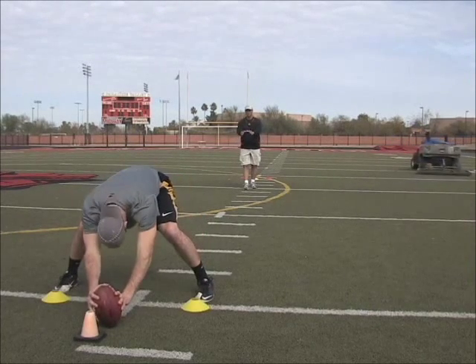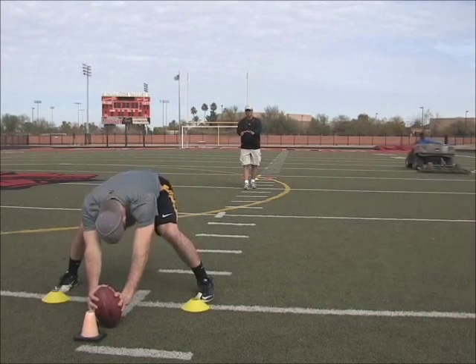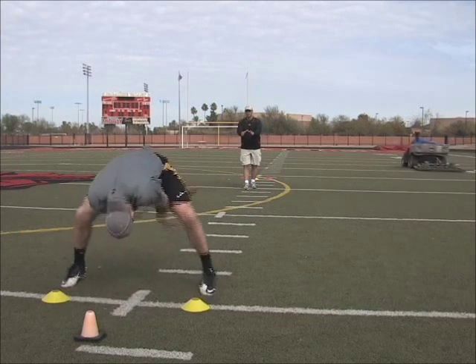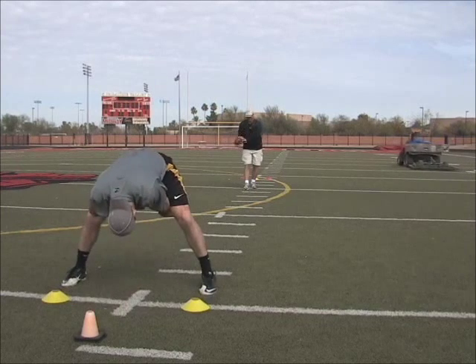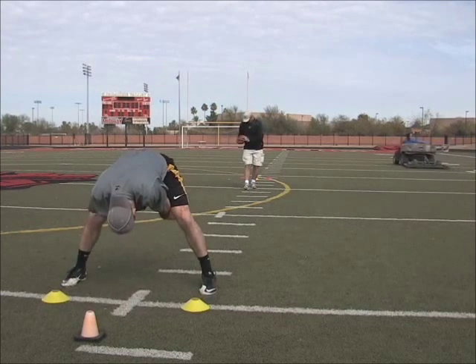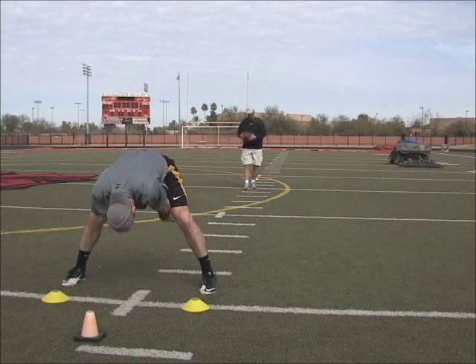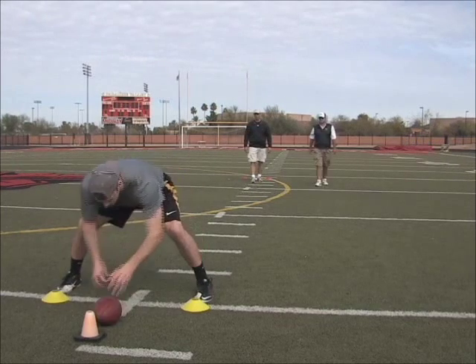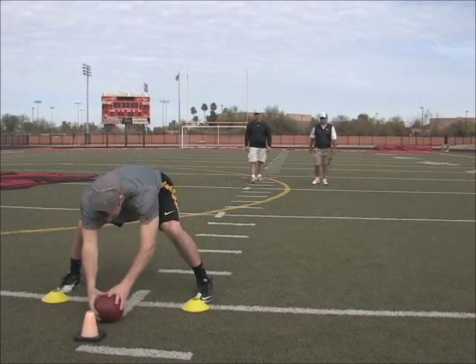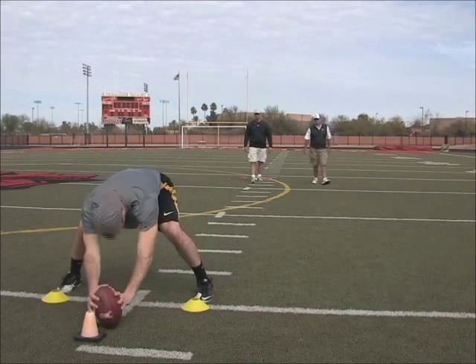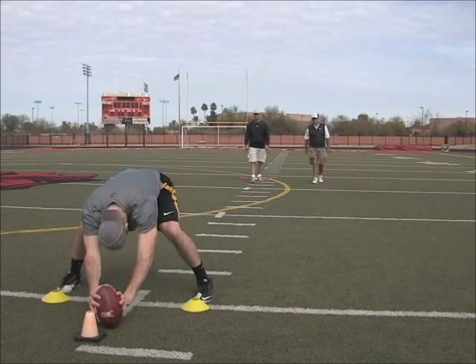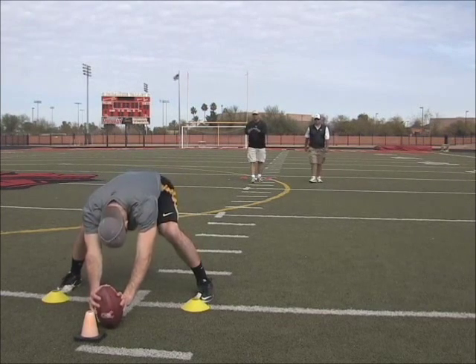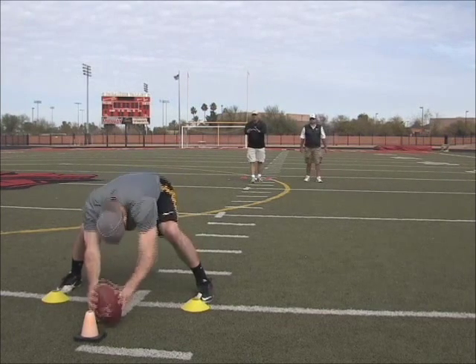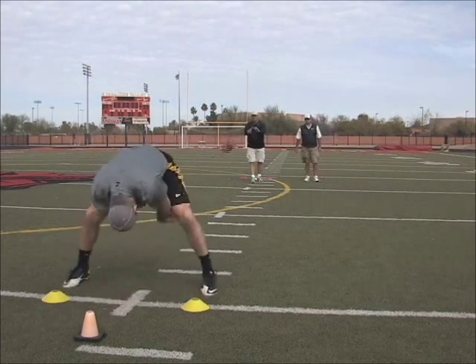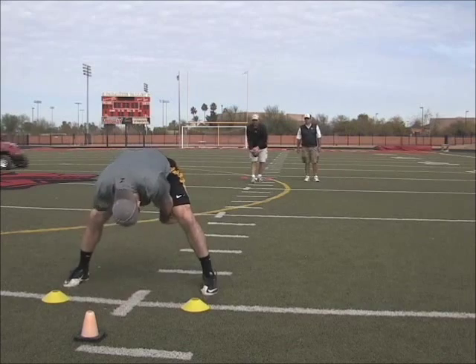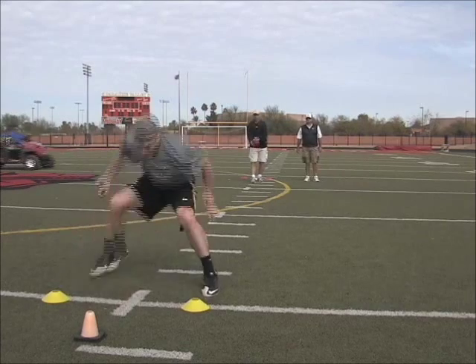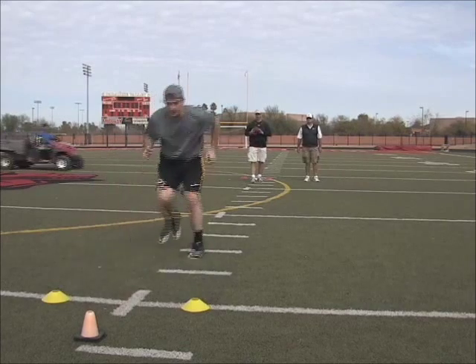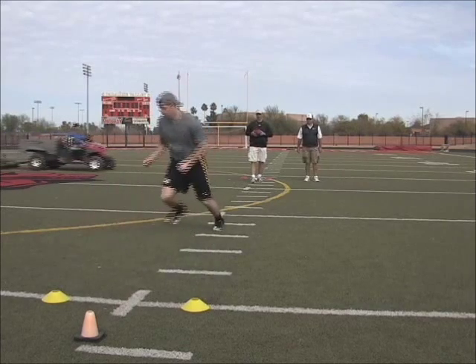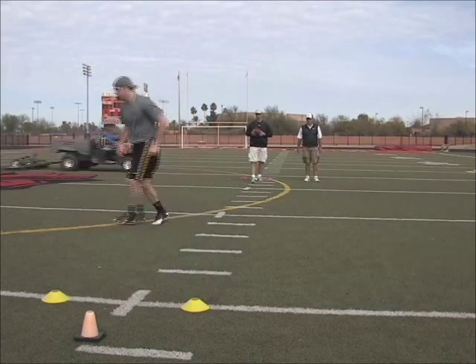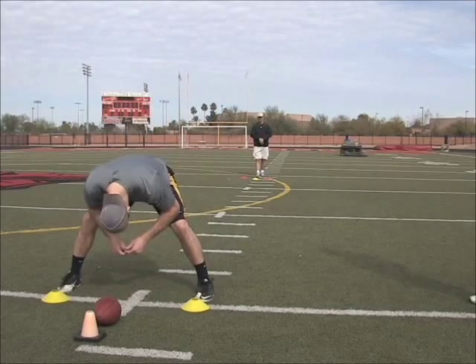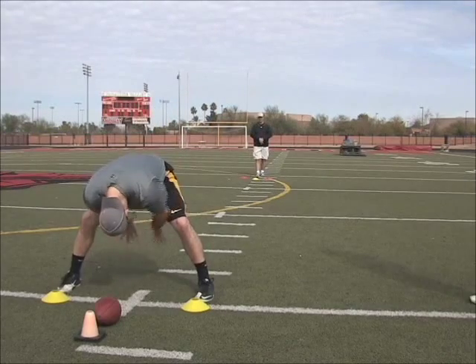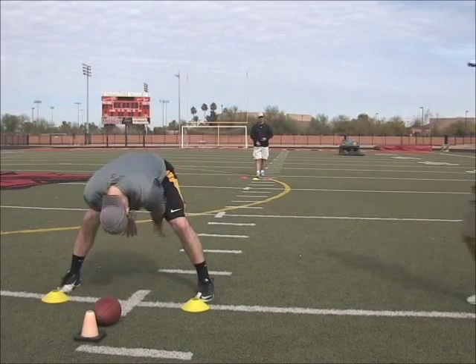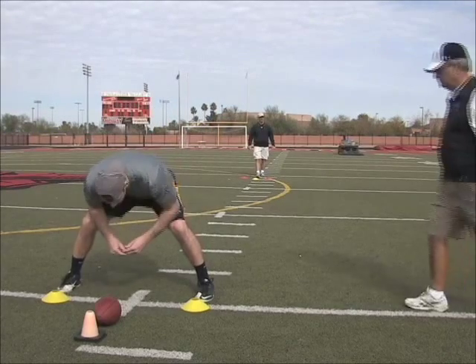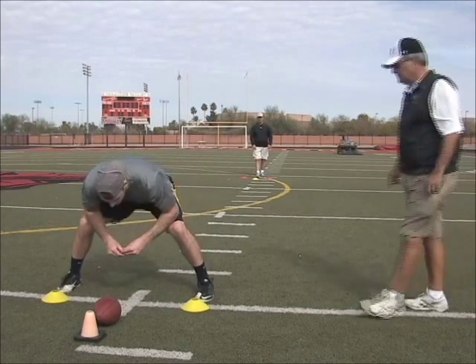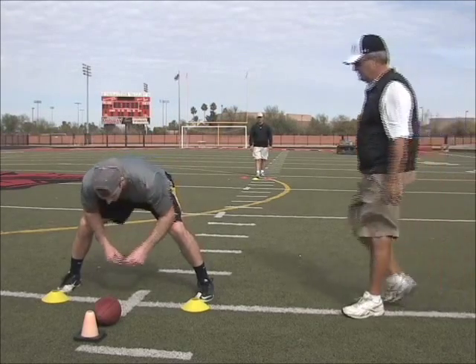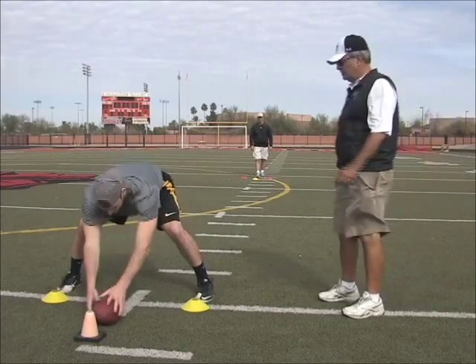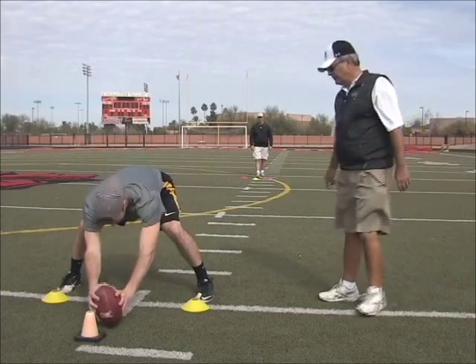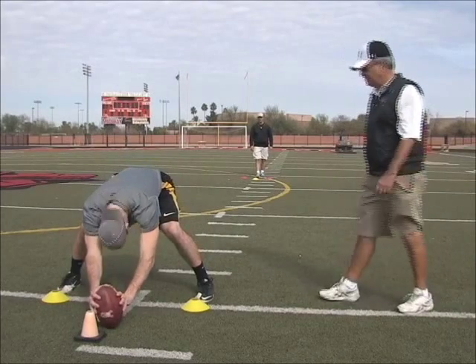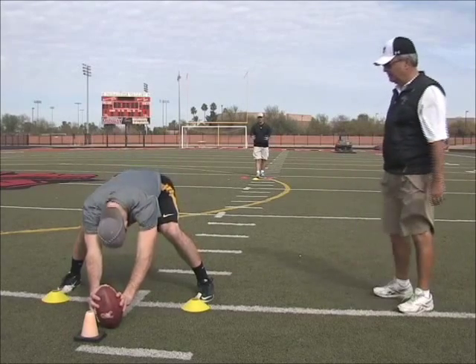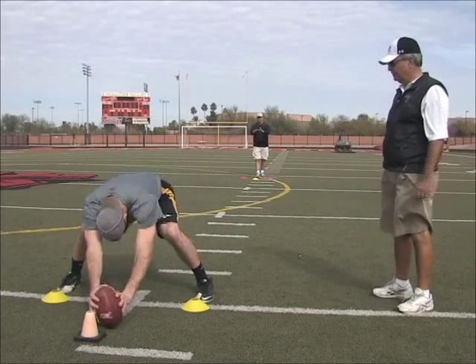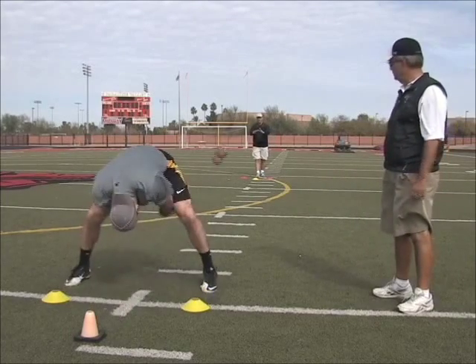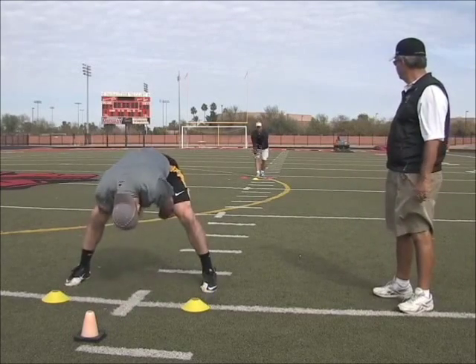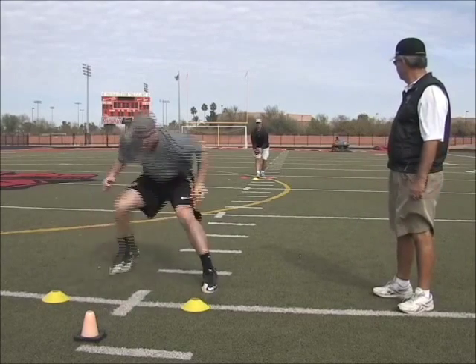Ready? Pull. So it's no different. Go. Elbow thrust slide. Ready? Pull. That's it. Right there. Good.